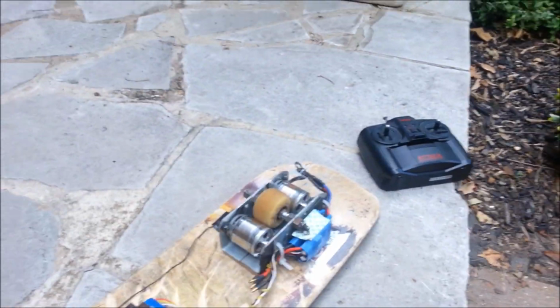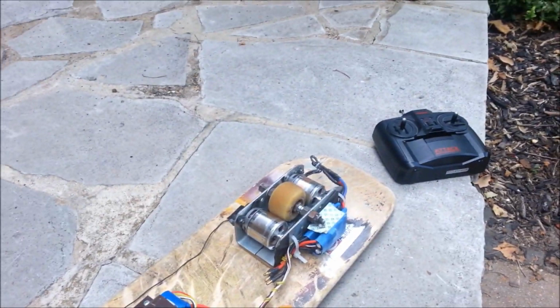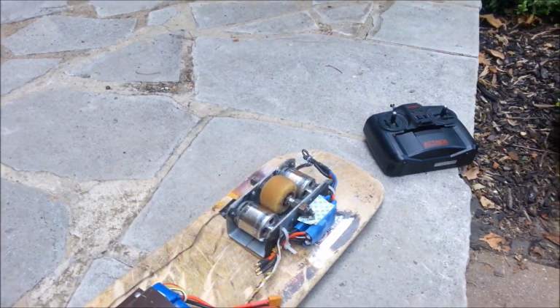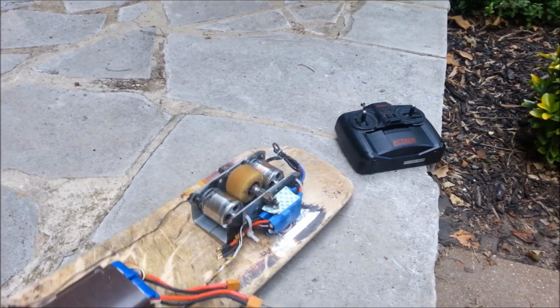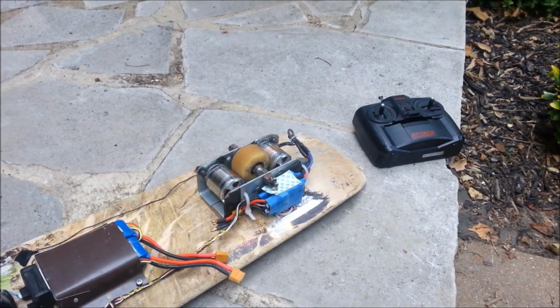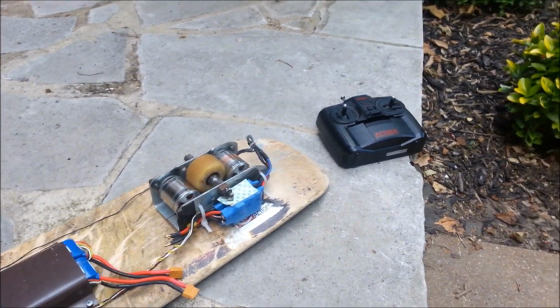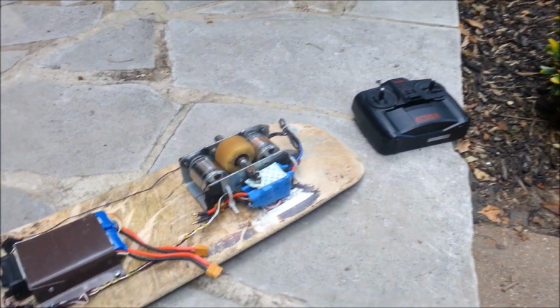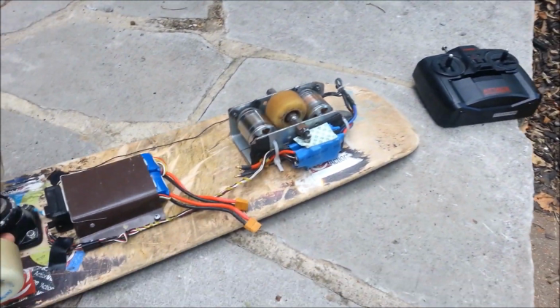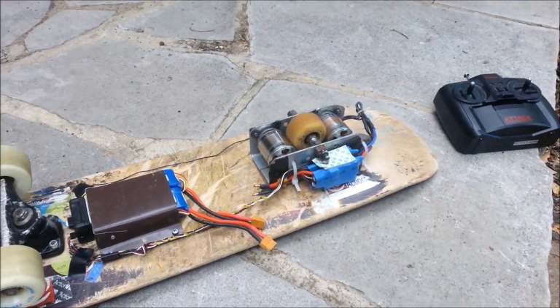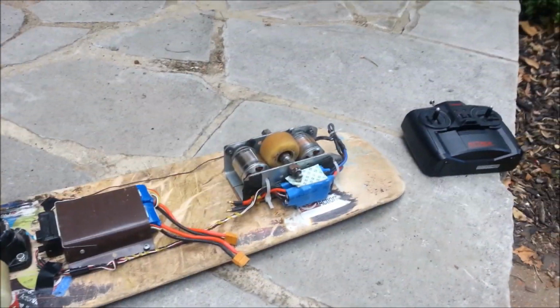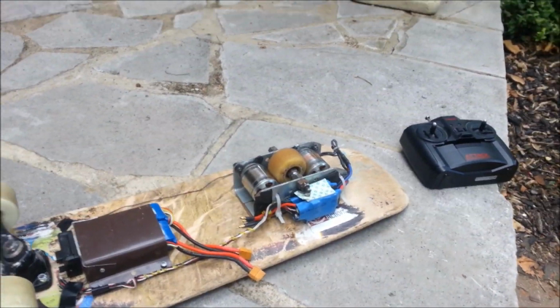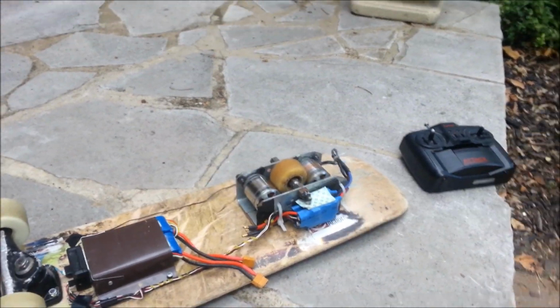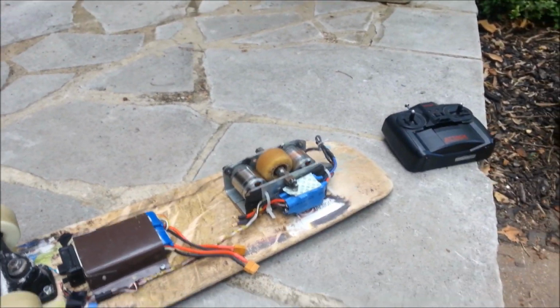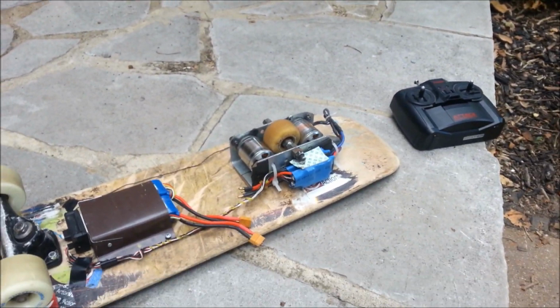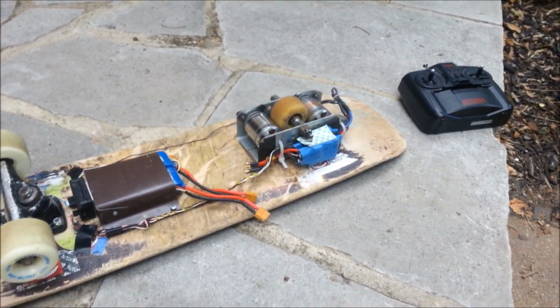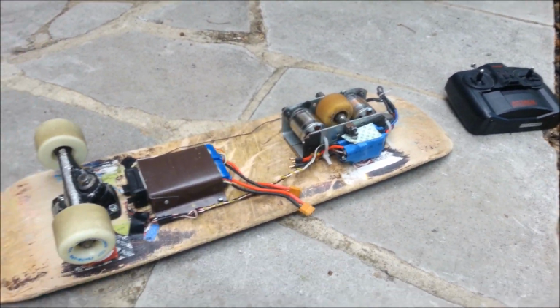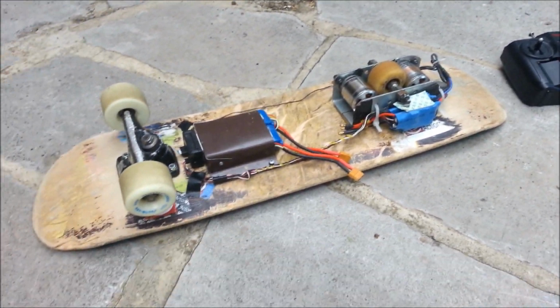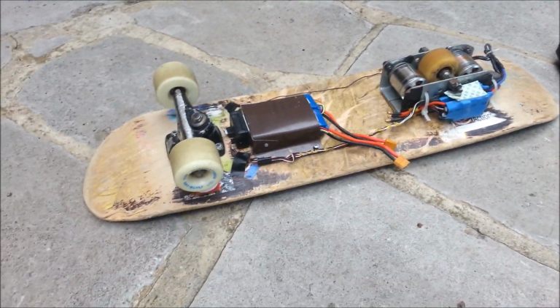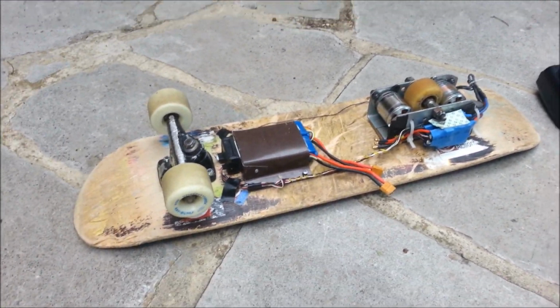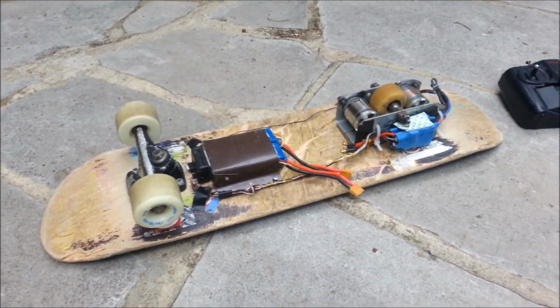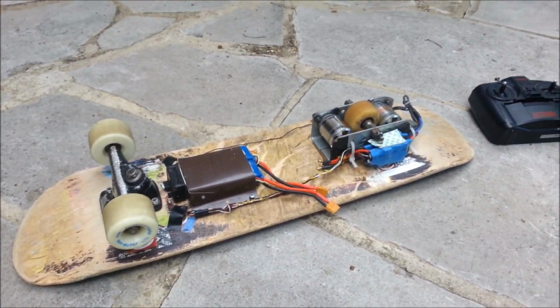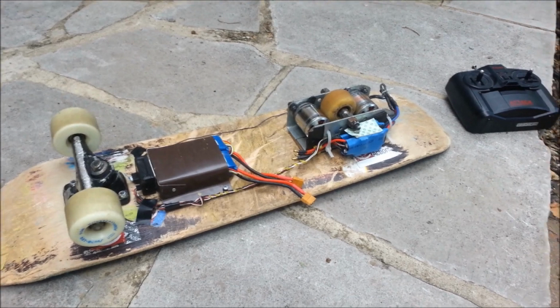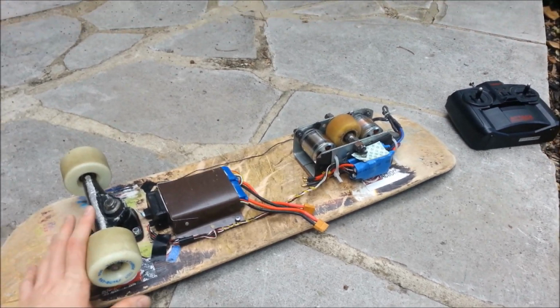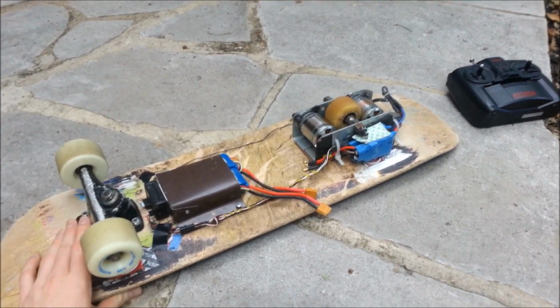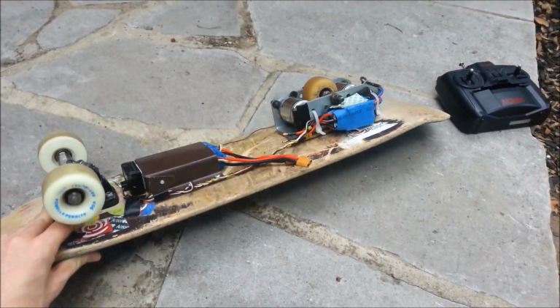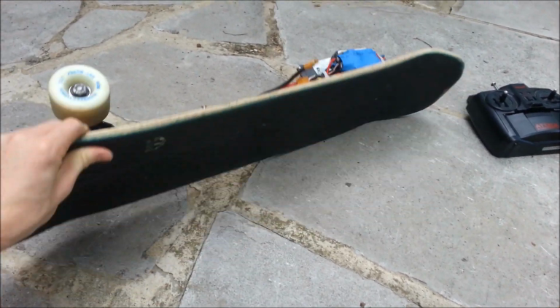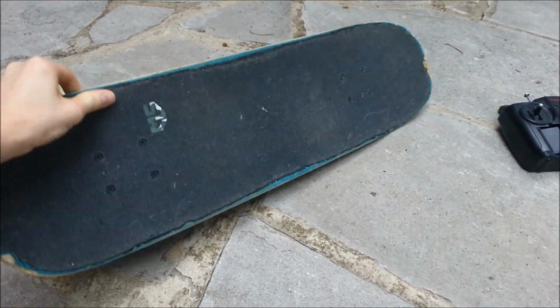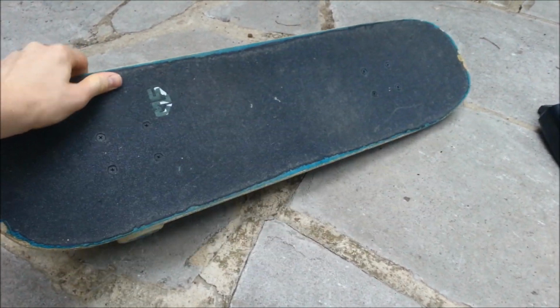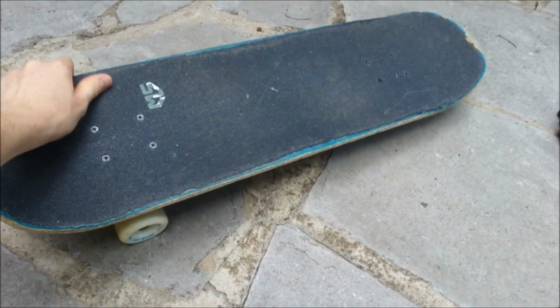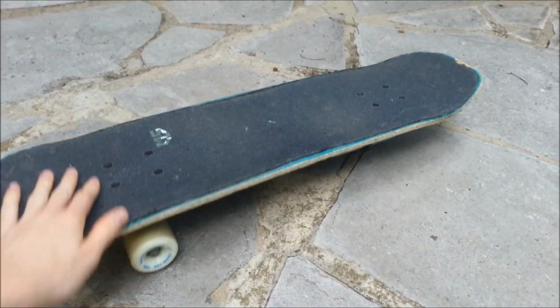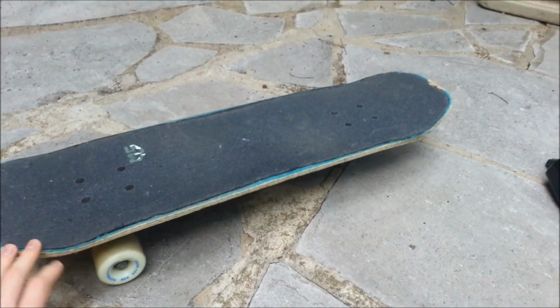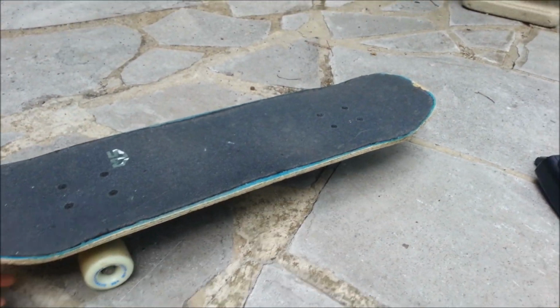Hi everybody, this is Eric and this is my latest electric skateboard. It's called the Tri-Skate because it only has three wheels.